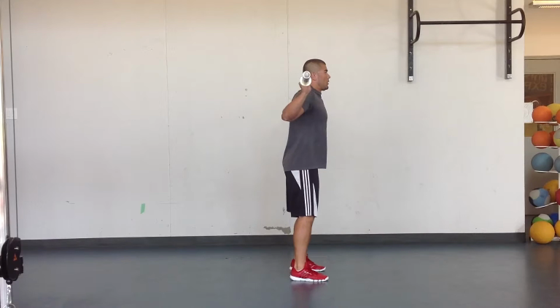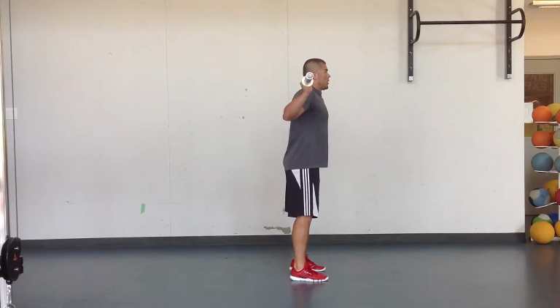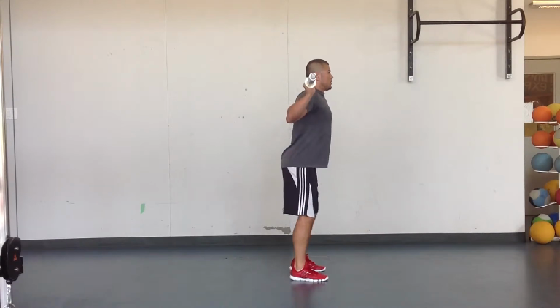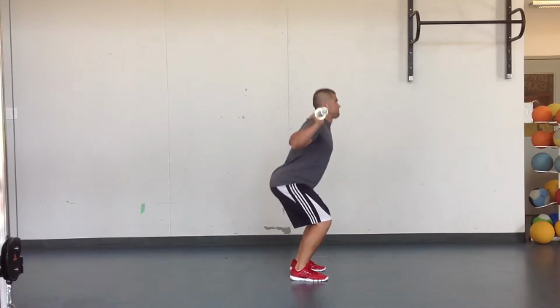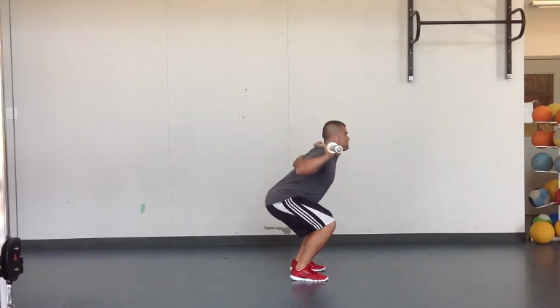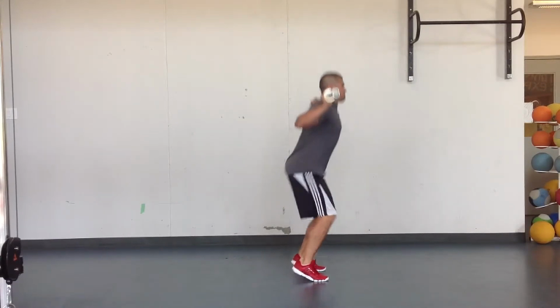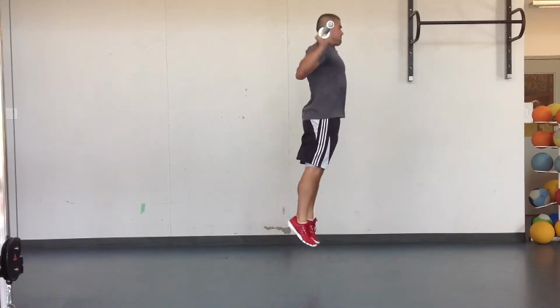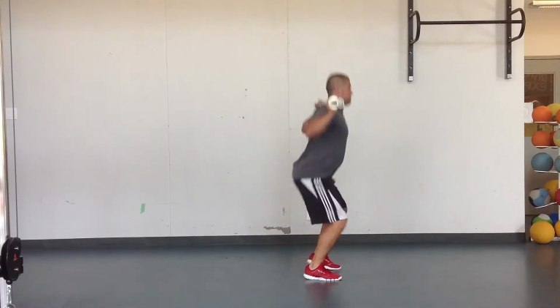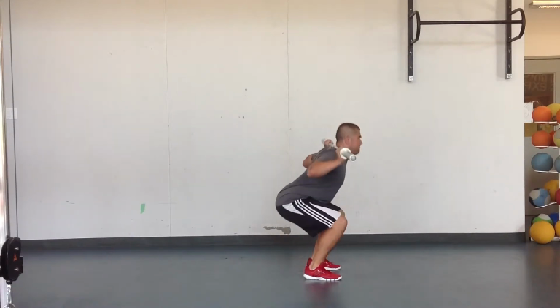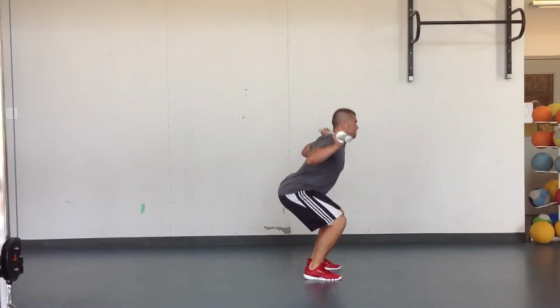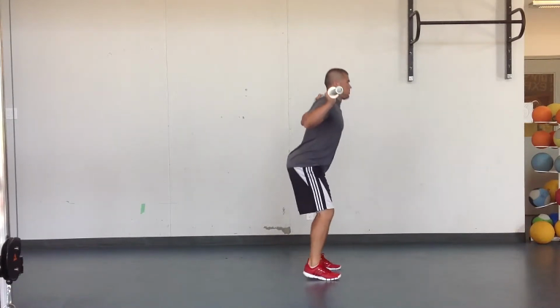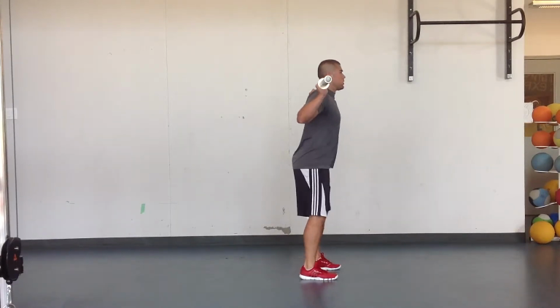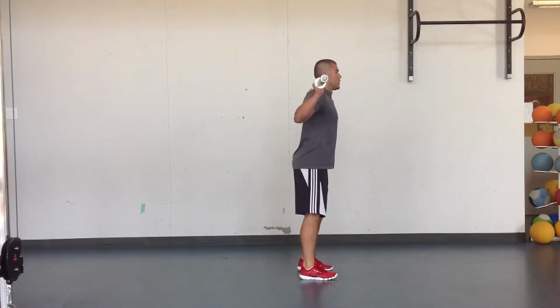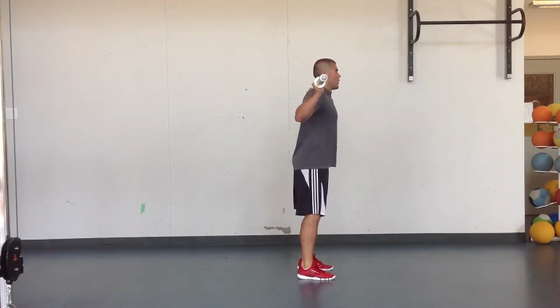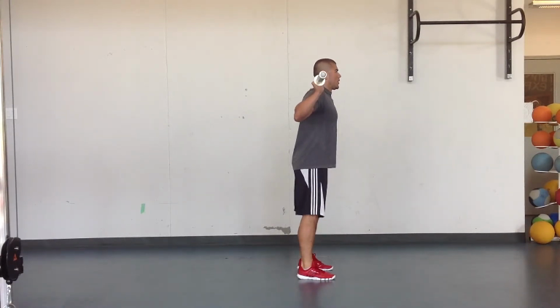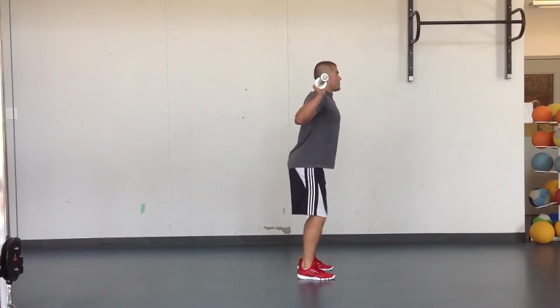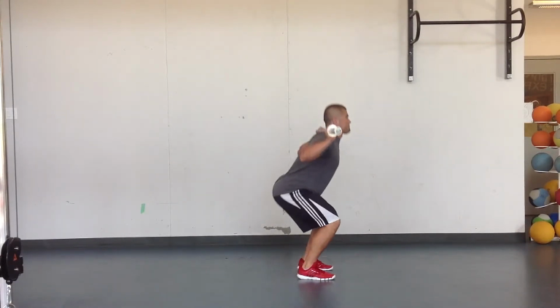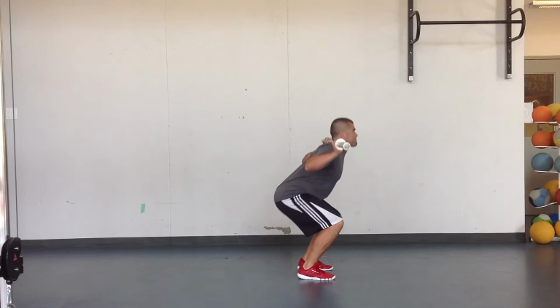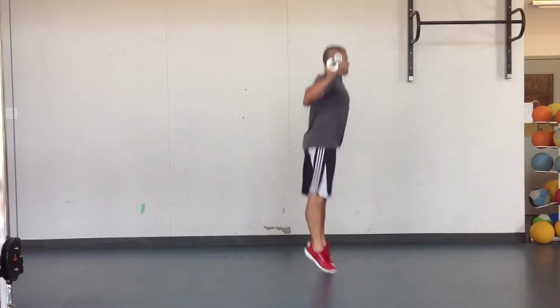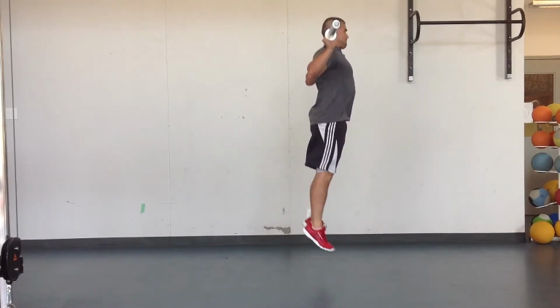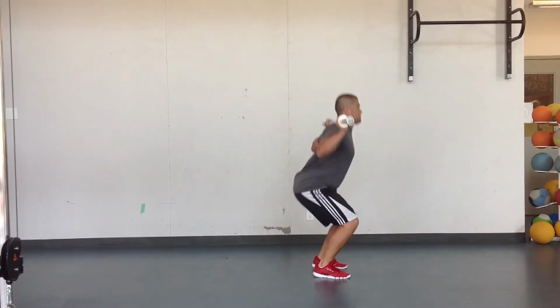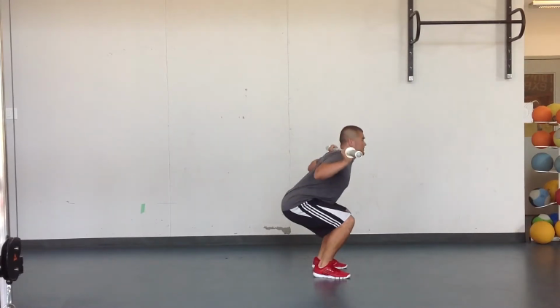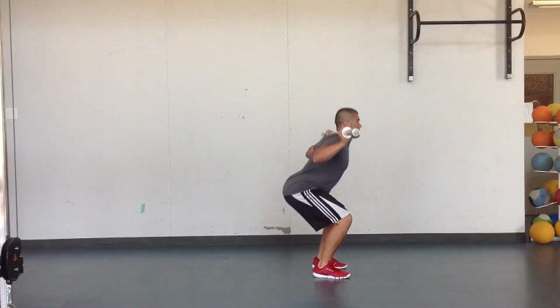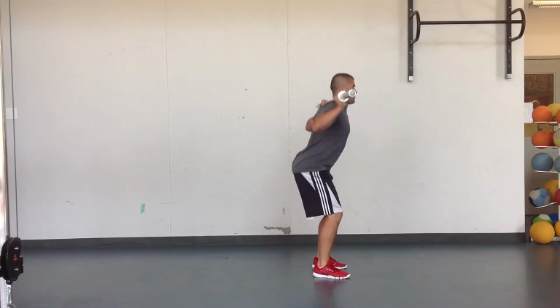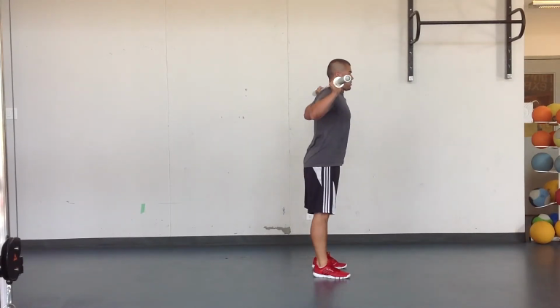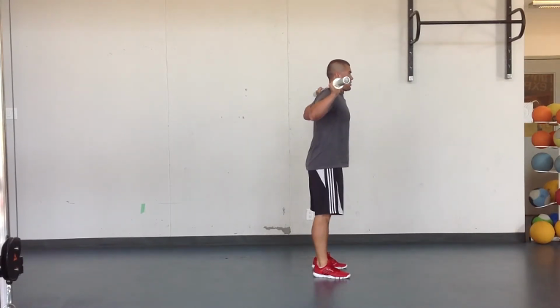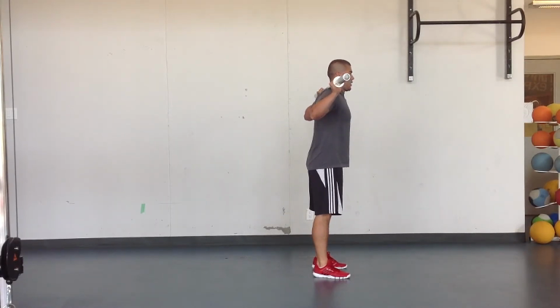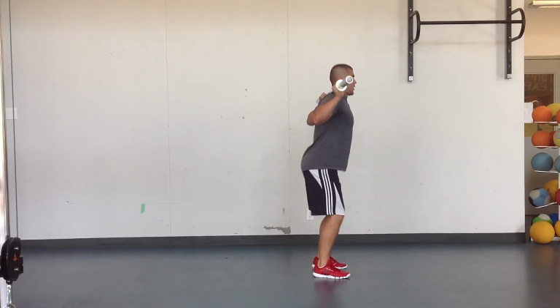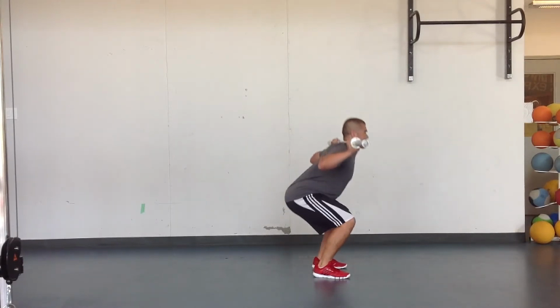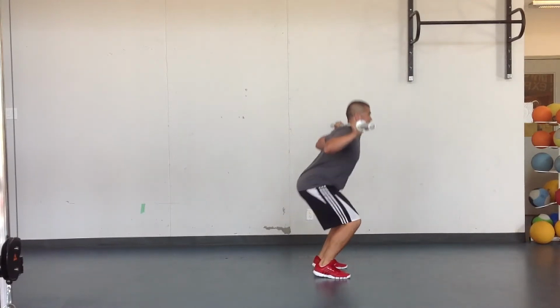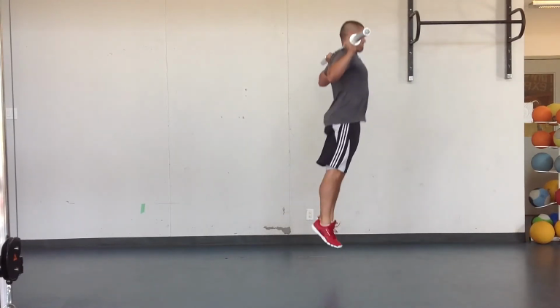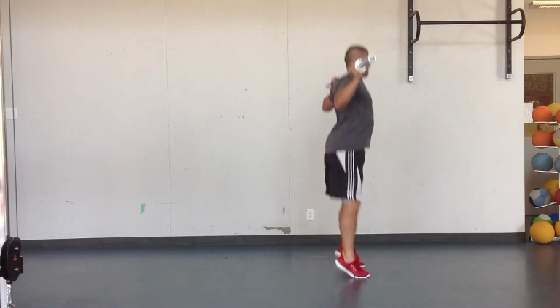Make sure when you dip down that you're not bending too far forward with the chest. Looking for triple extension, triple flexion, and nice soft landings.